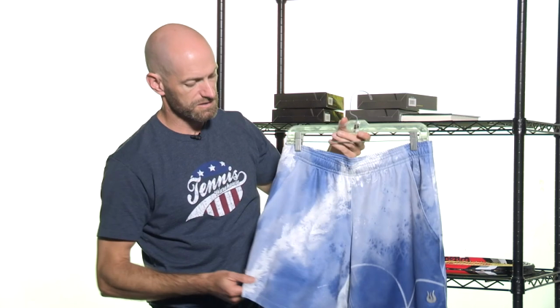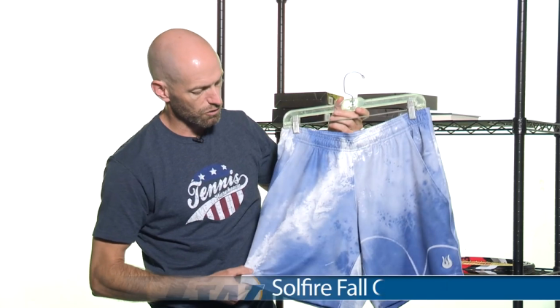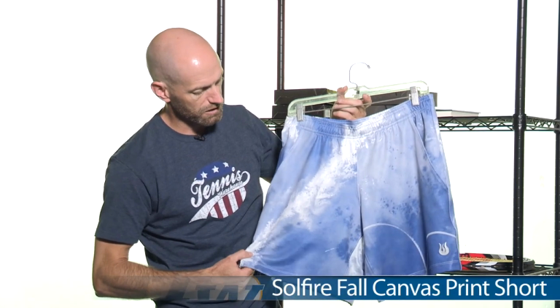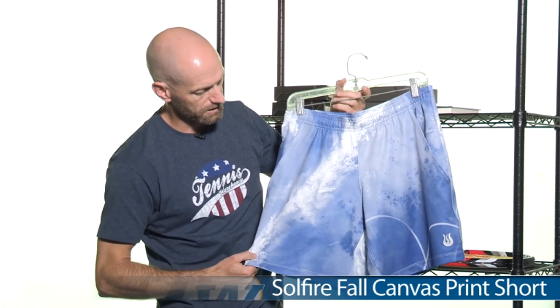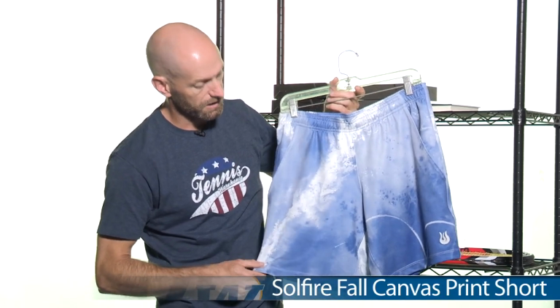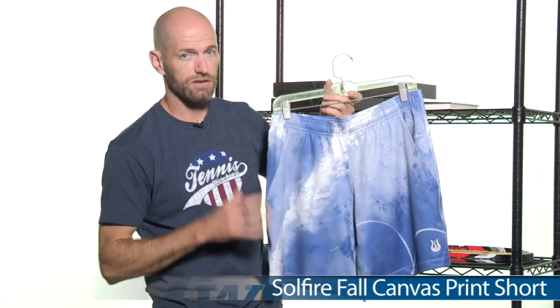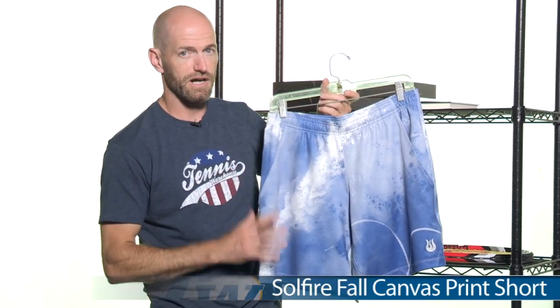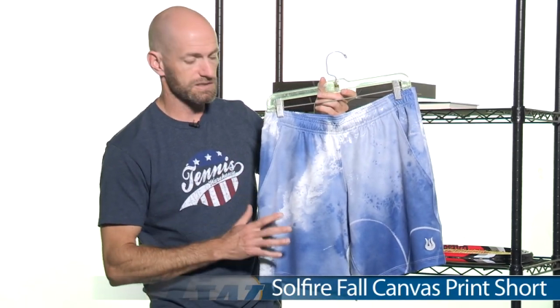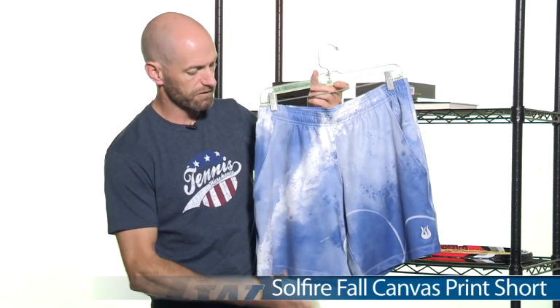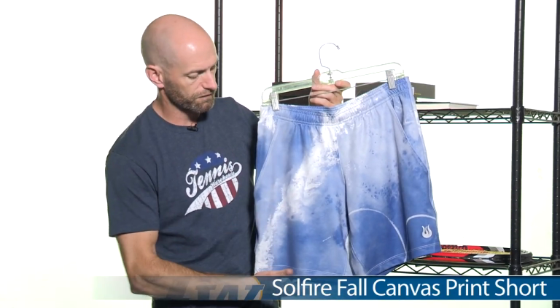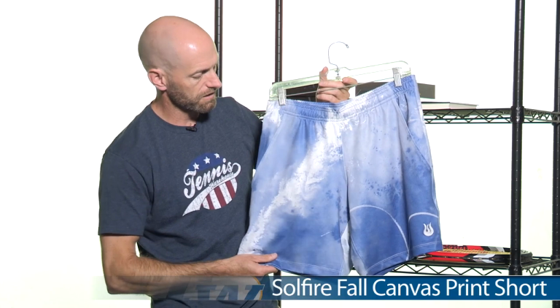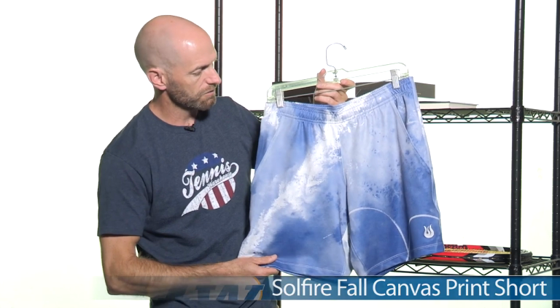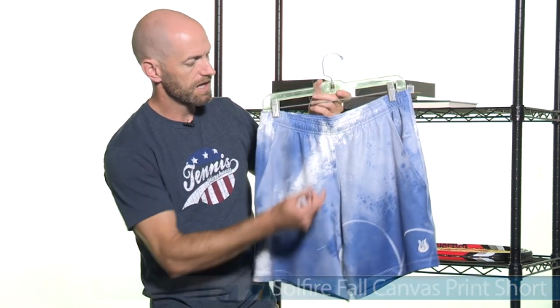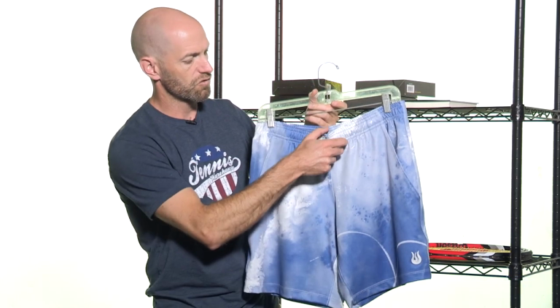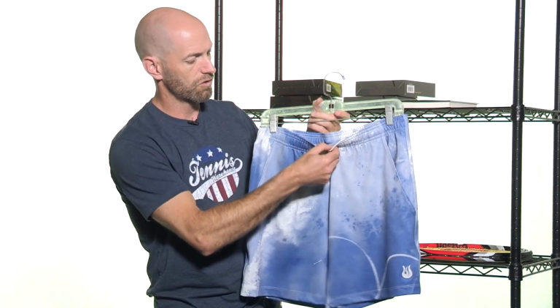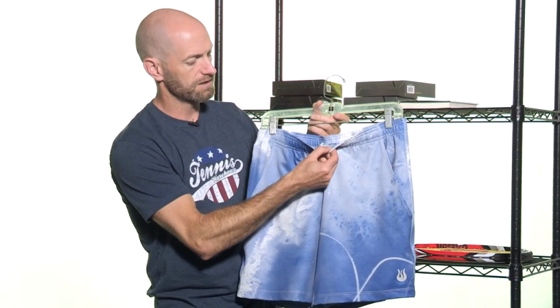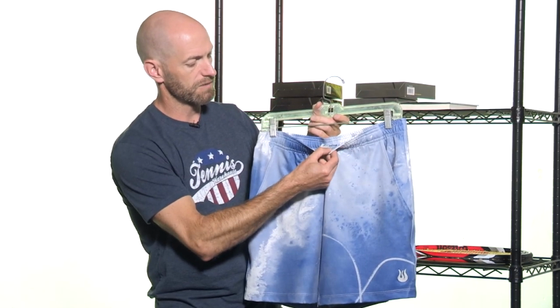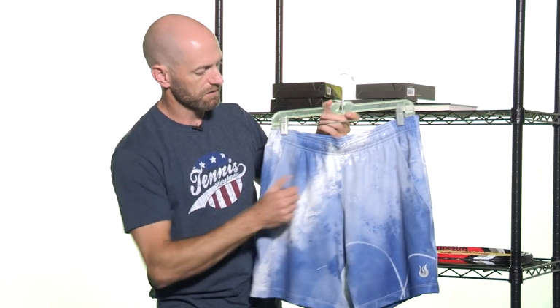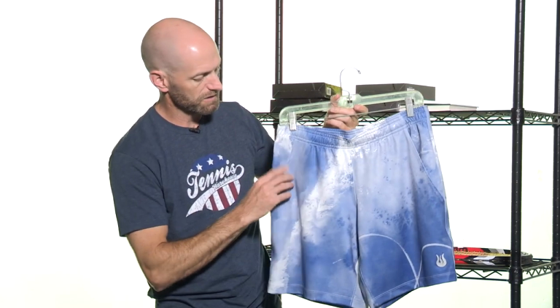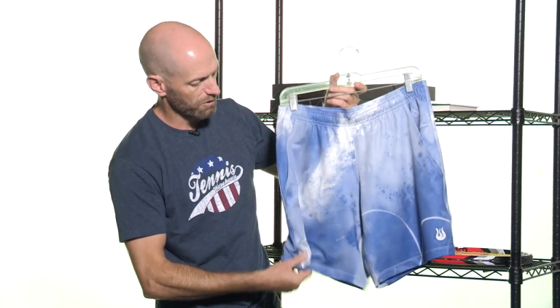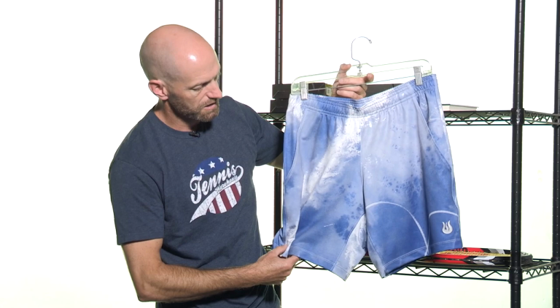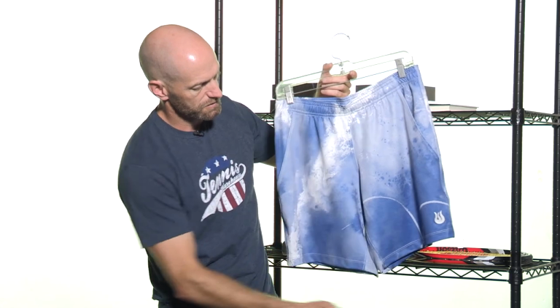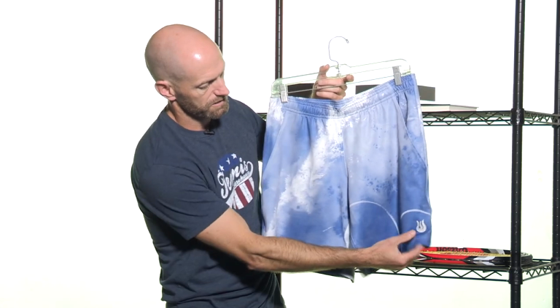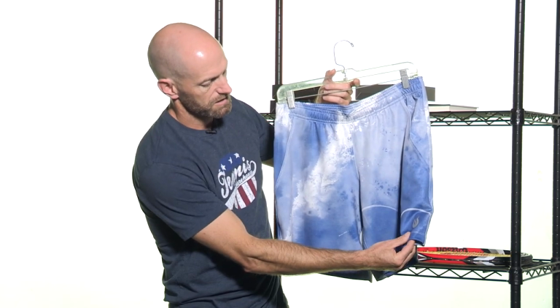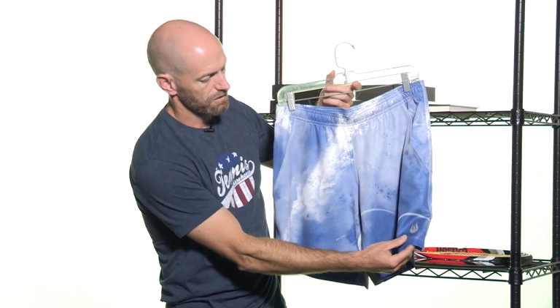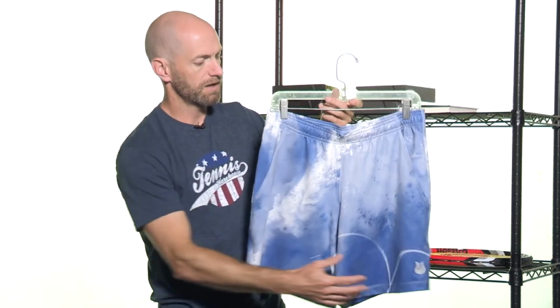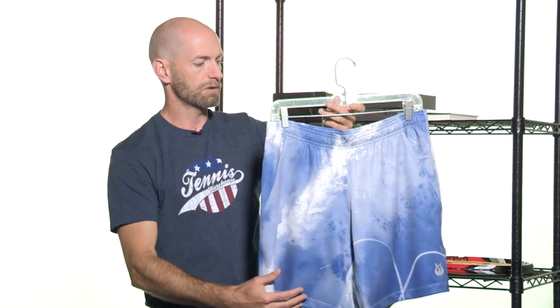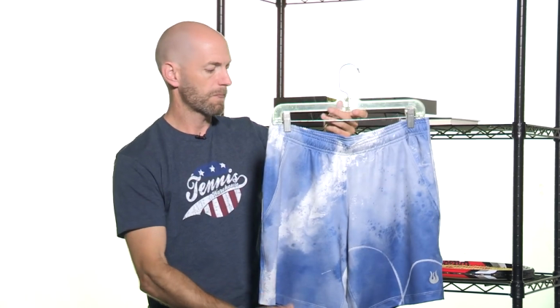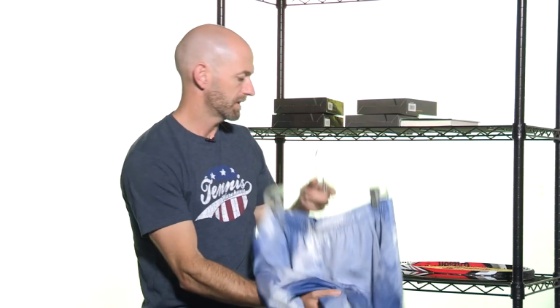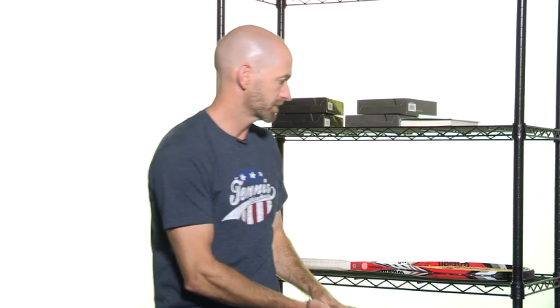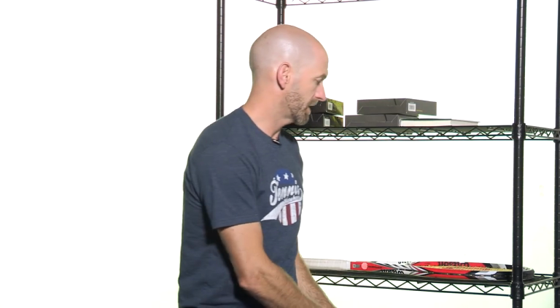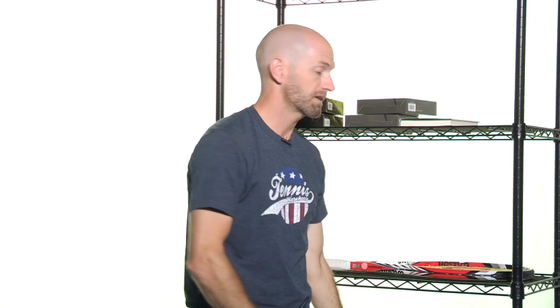Here's that short I was talking about a little earlier. It's got kind of a nice slim, shorter fitting cut to it. It has a draw cord and elastic at the waistband, two front pockets, and the Soul Fire logo on the left pant leg right there.